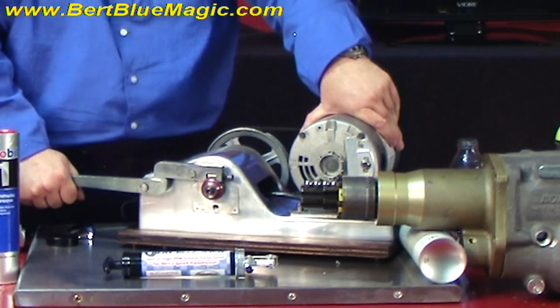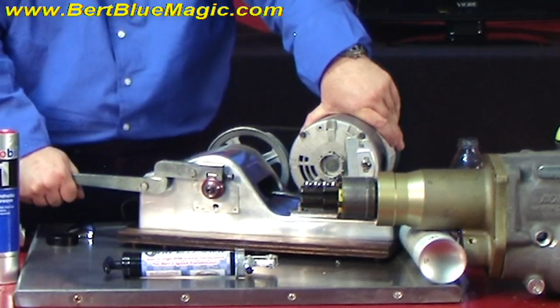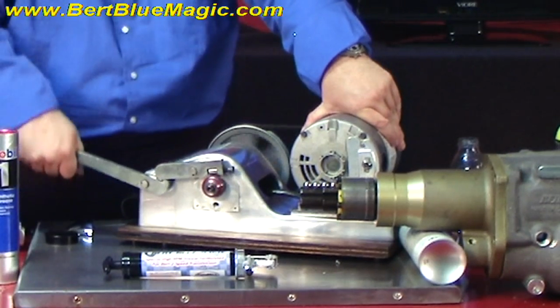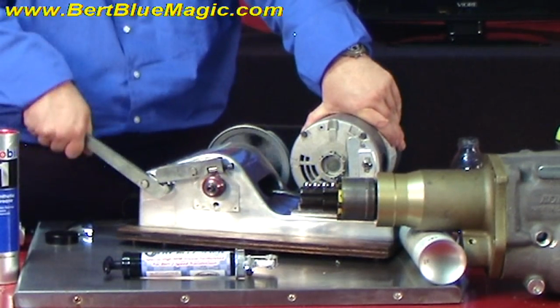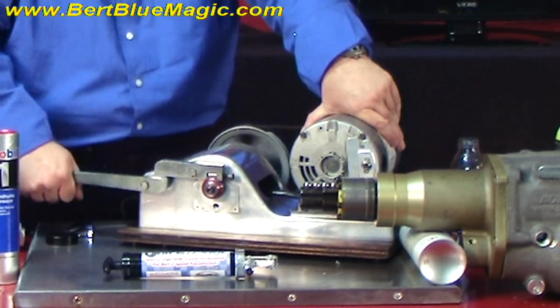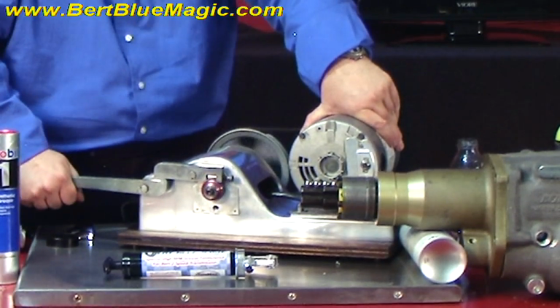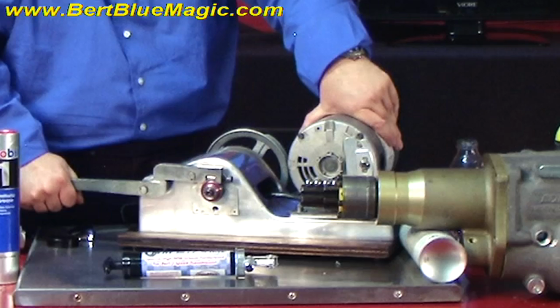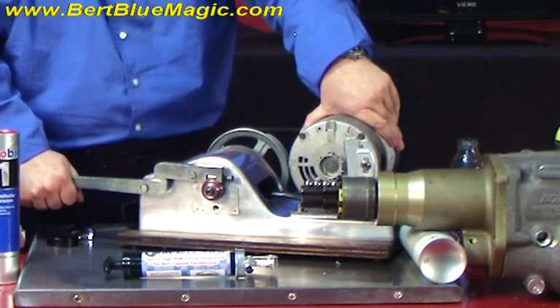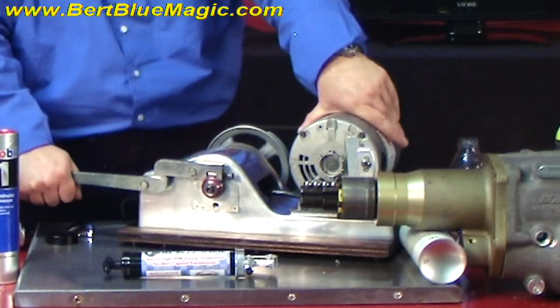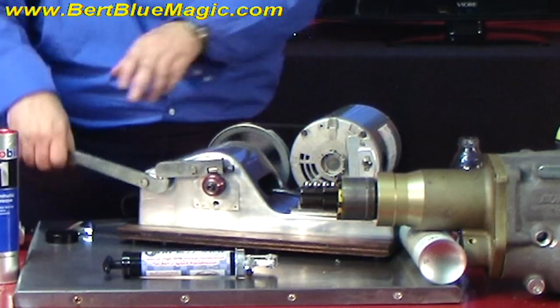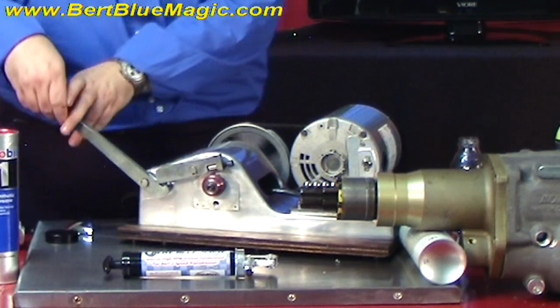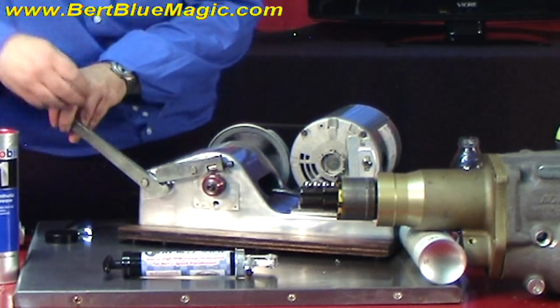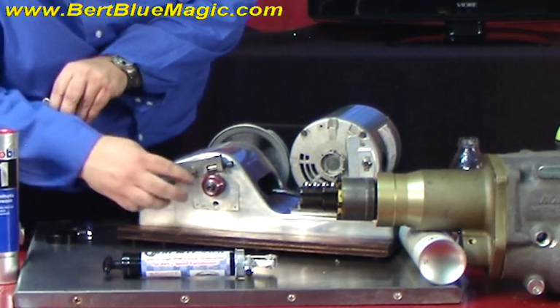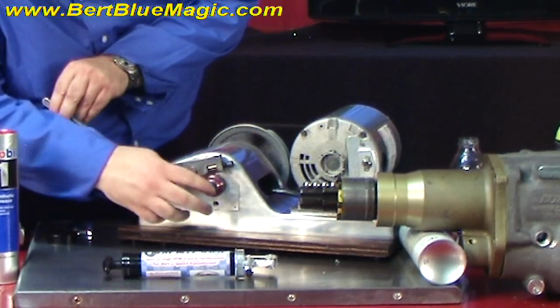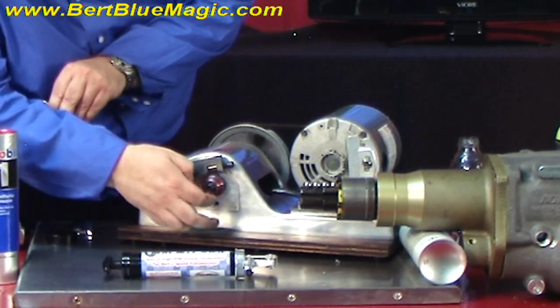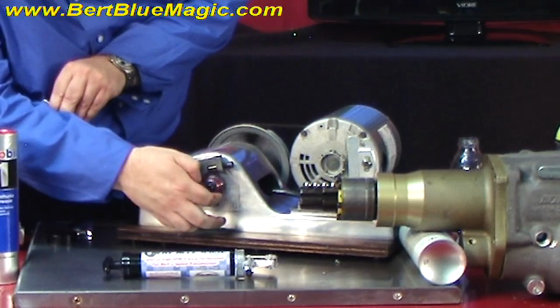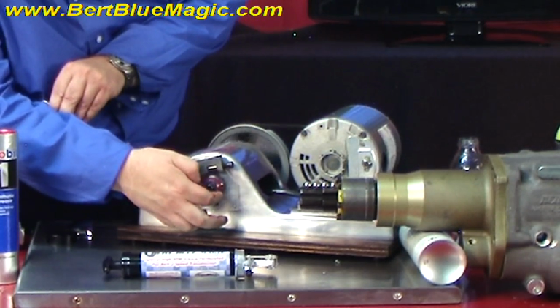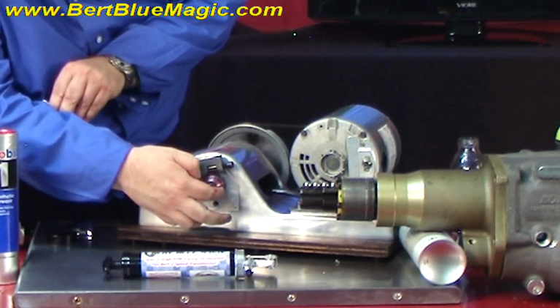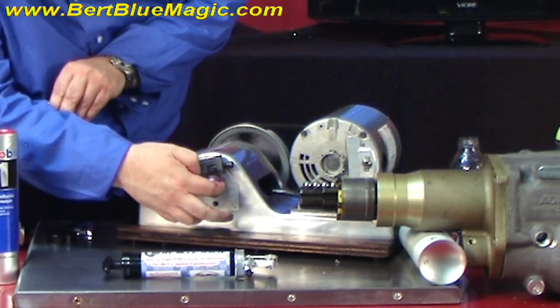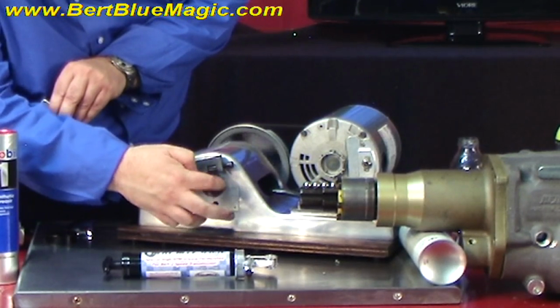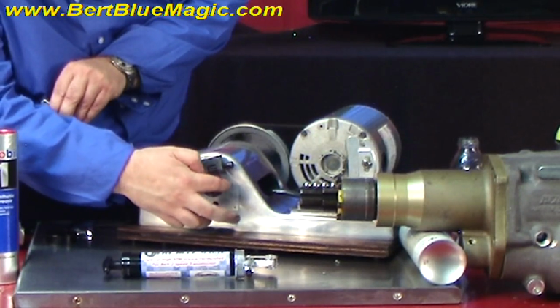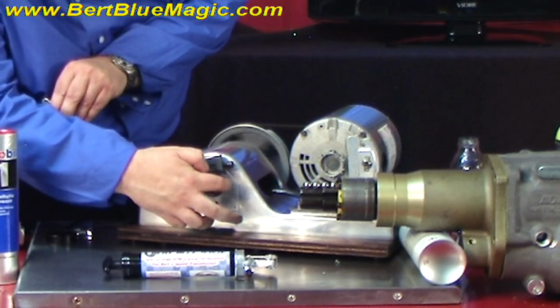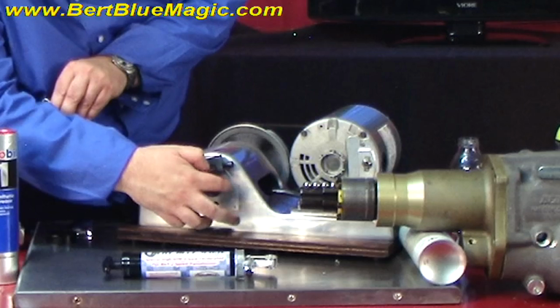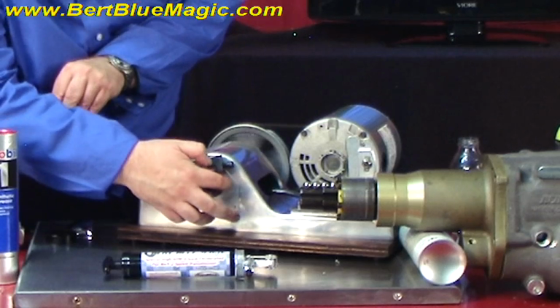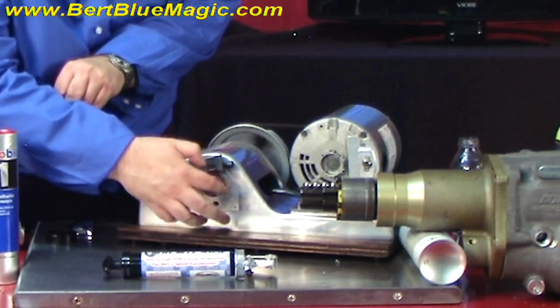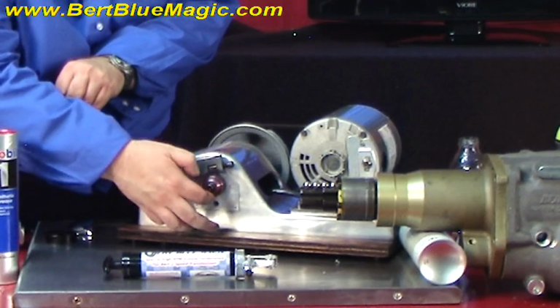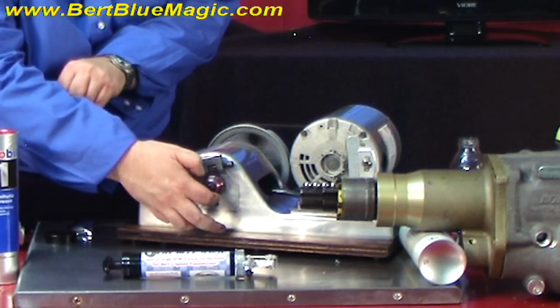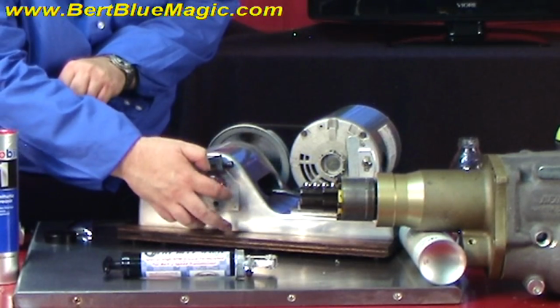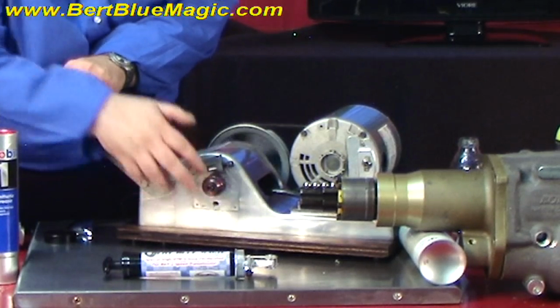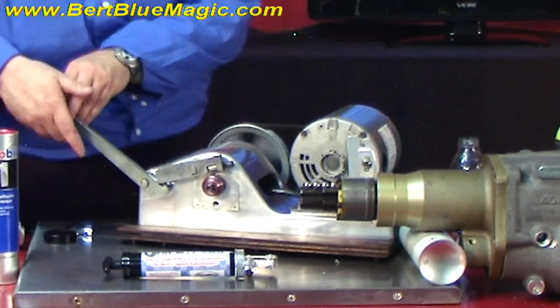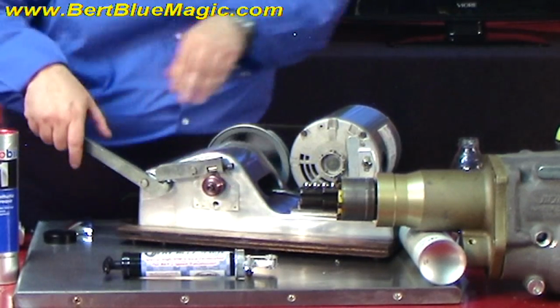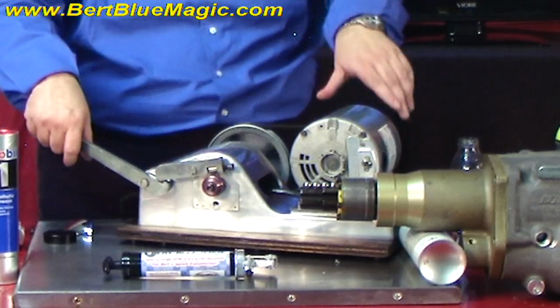Look at that smoke! Clayton, you didn't get enough grease on there. Let's take some off the air and put it back on there.